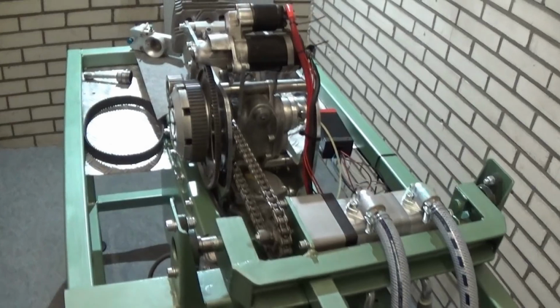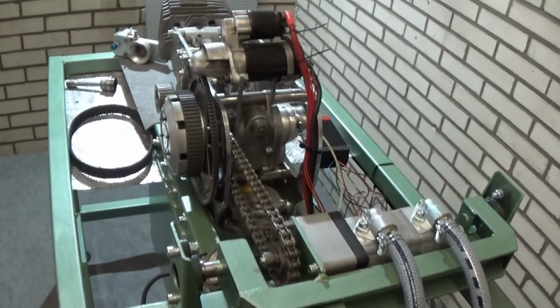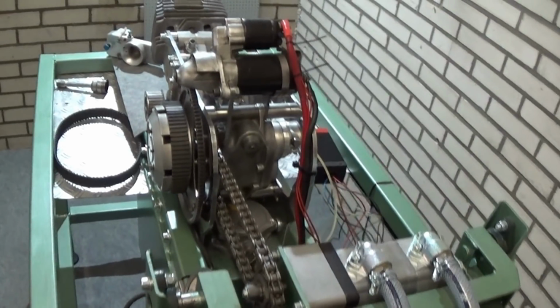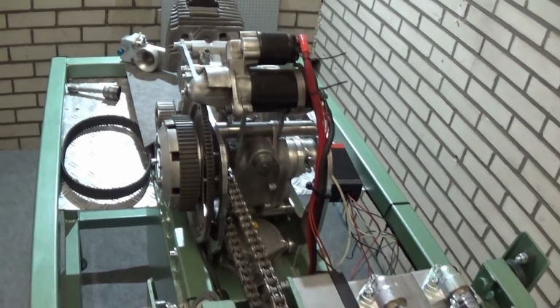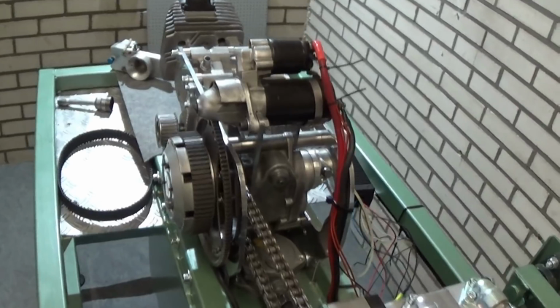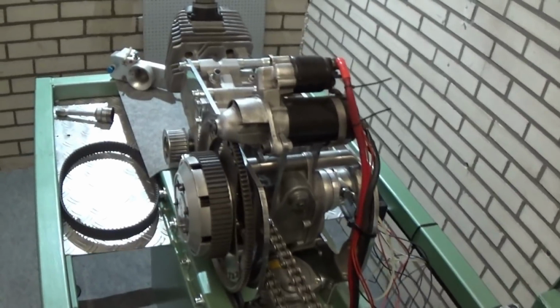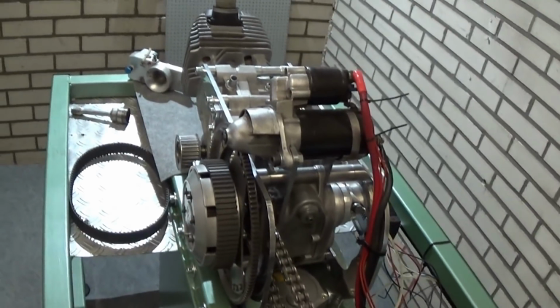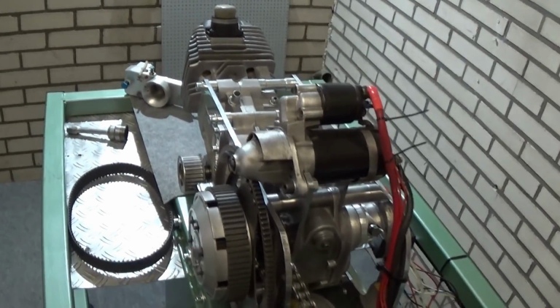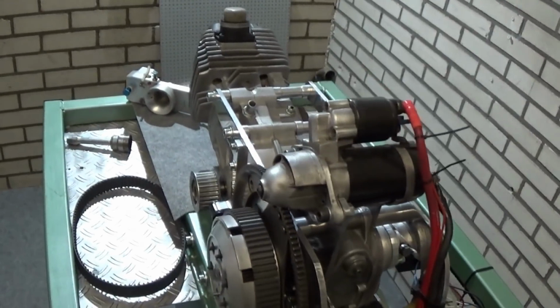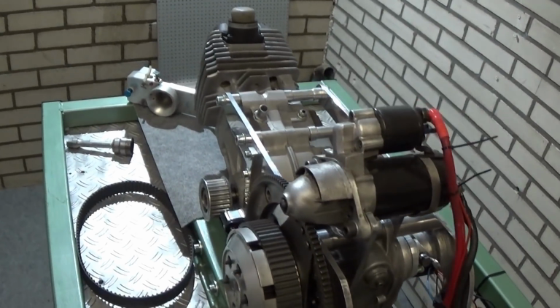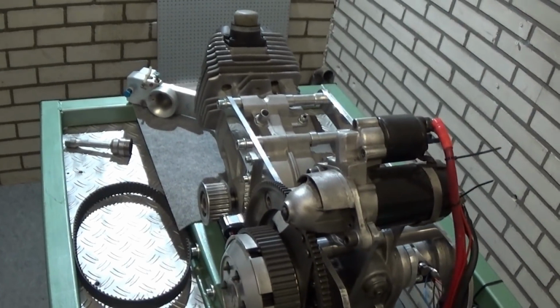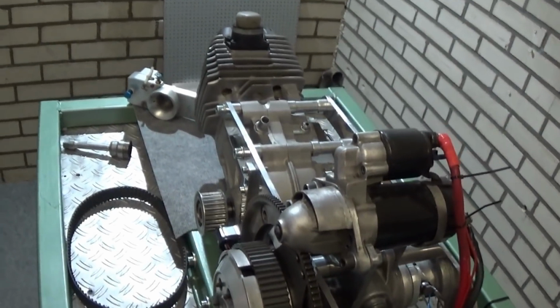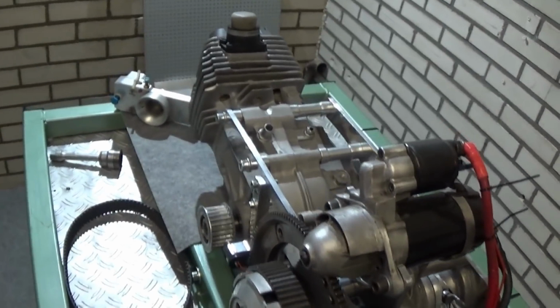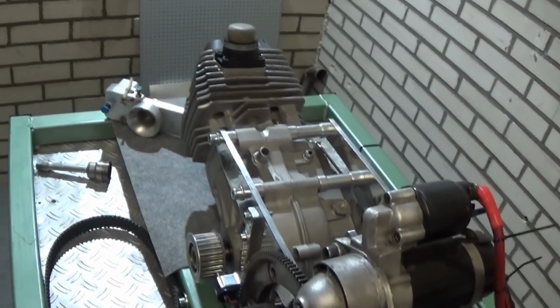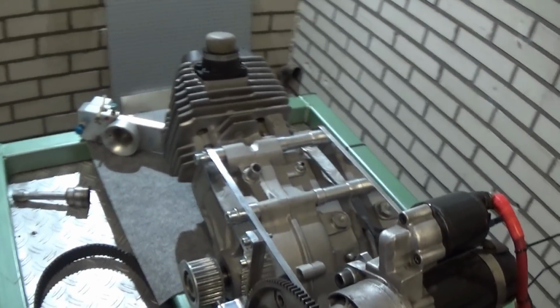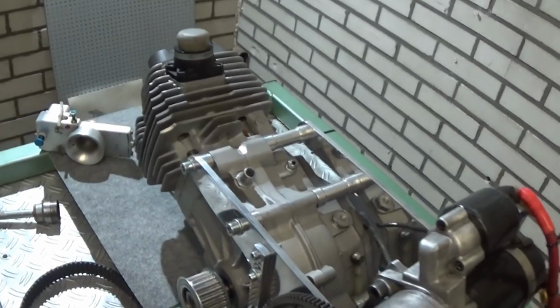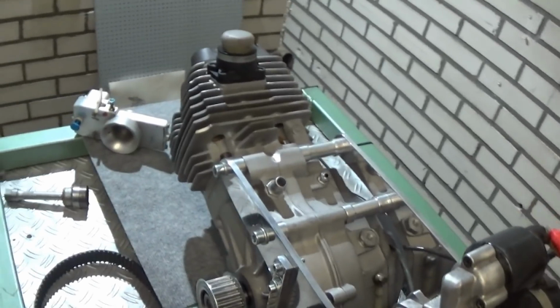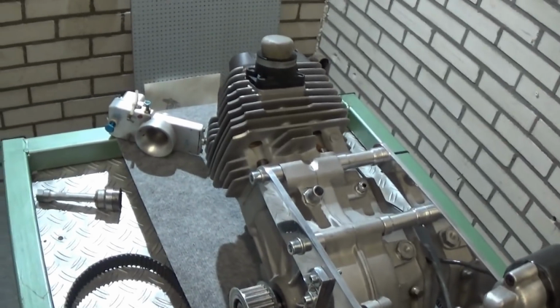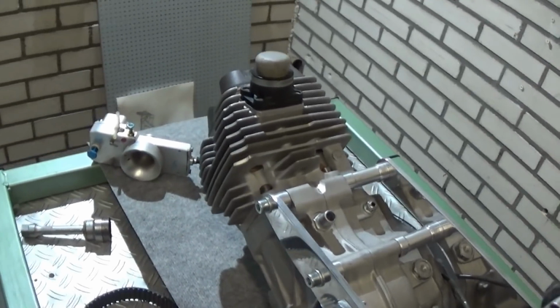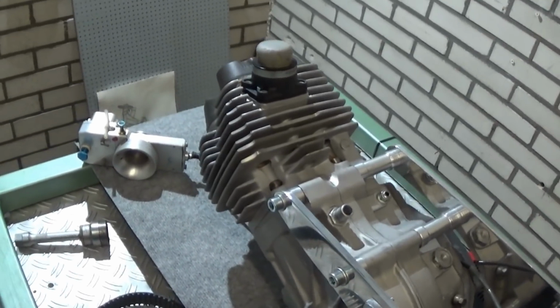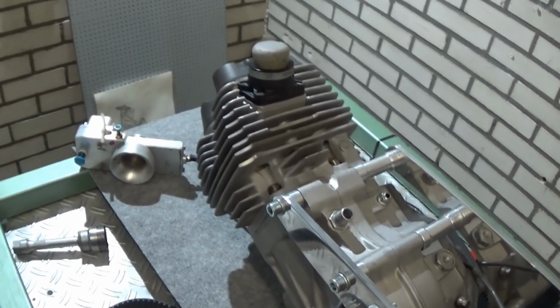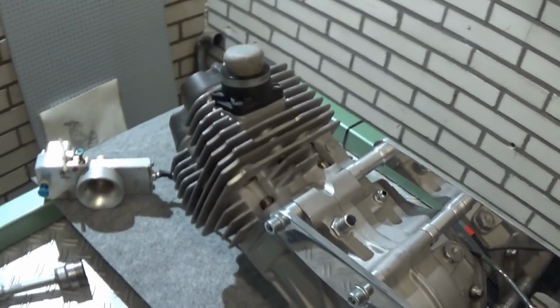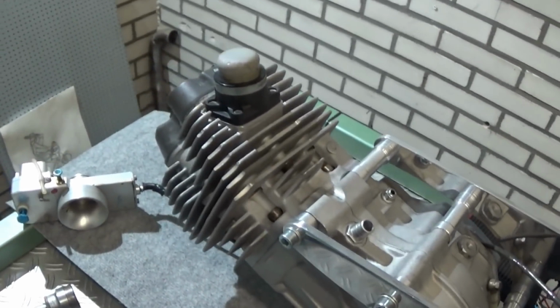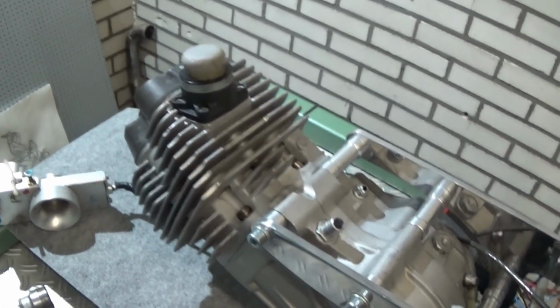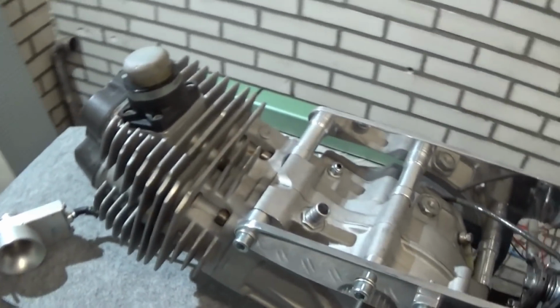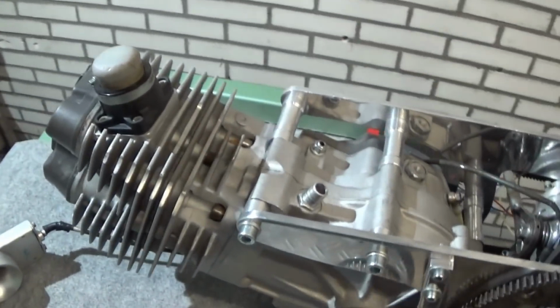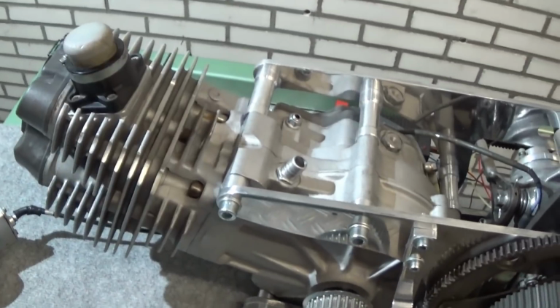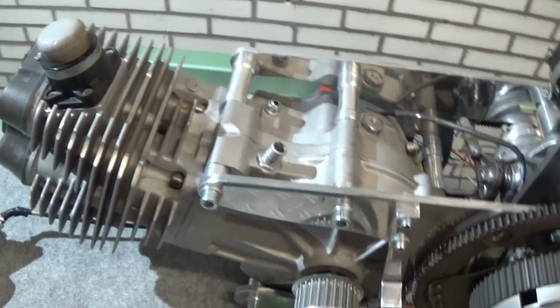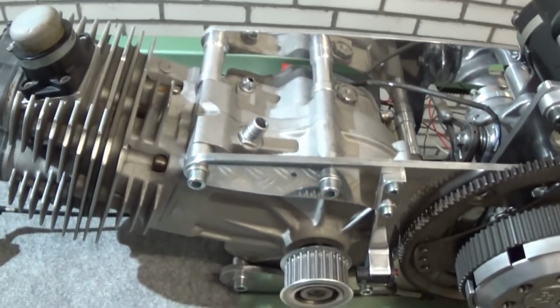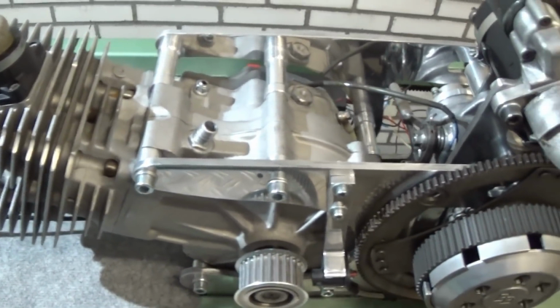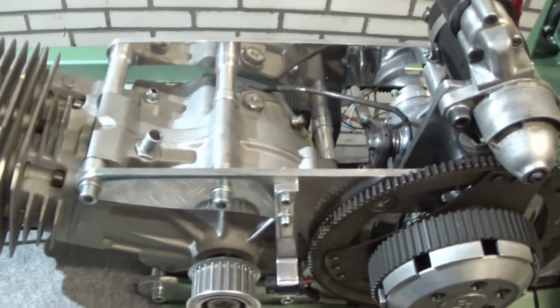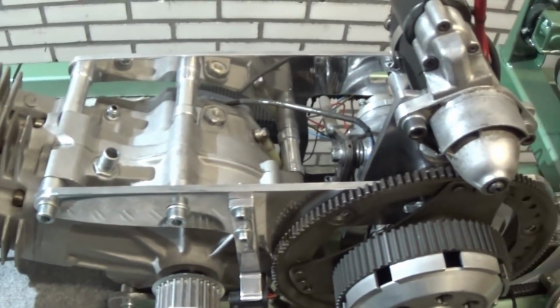Hello viewers. Welcome to my channel. This is my first video about my homemade brake dyno. This brake dyno is designed and built by me, to measure the power of fuel engines and to obtain the corresponding power curve.